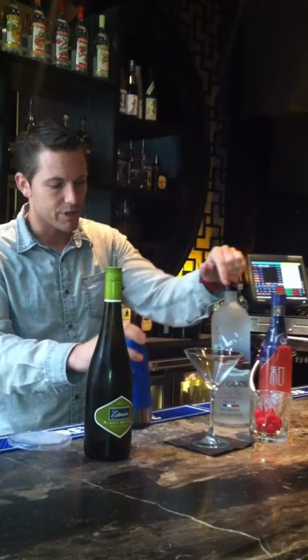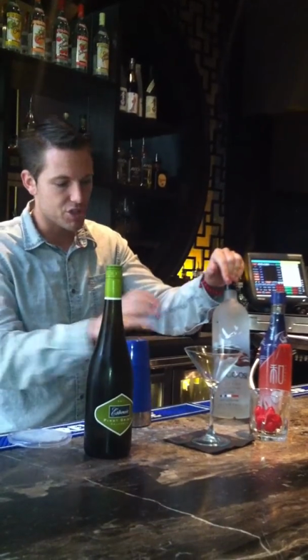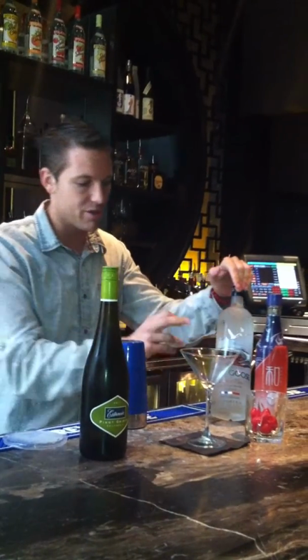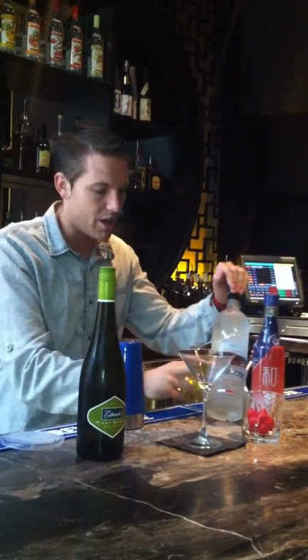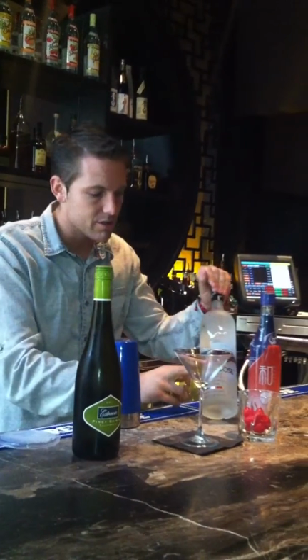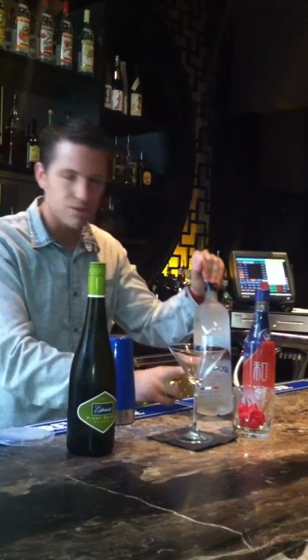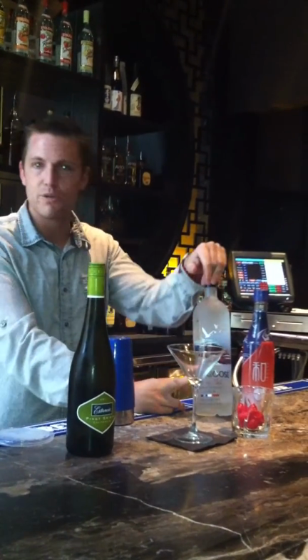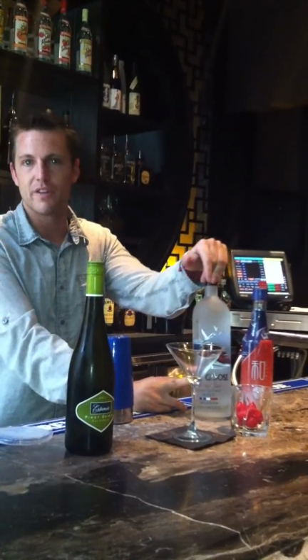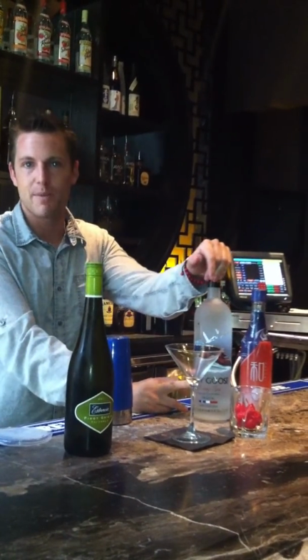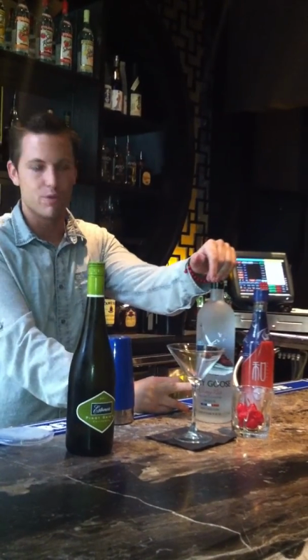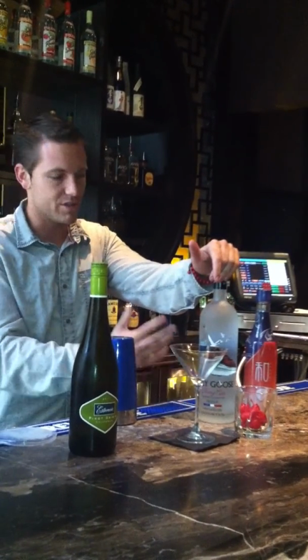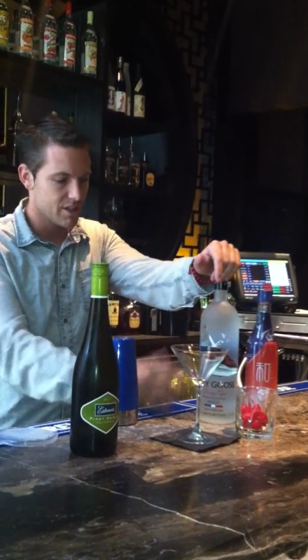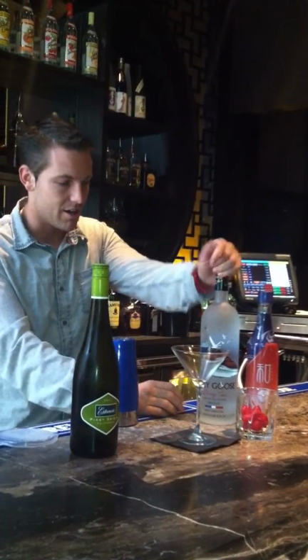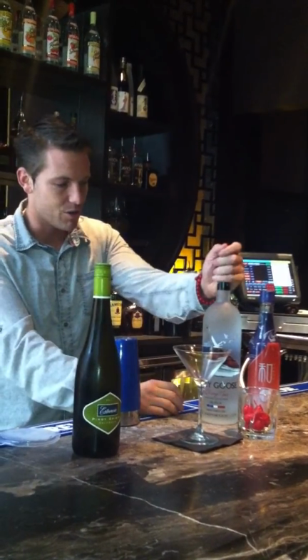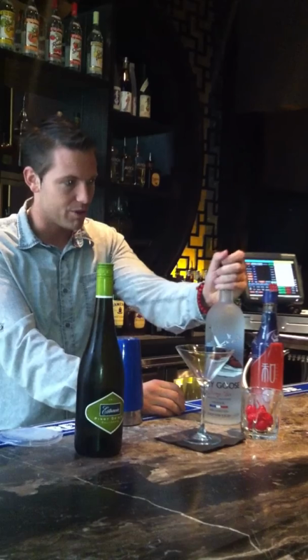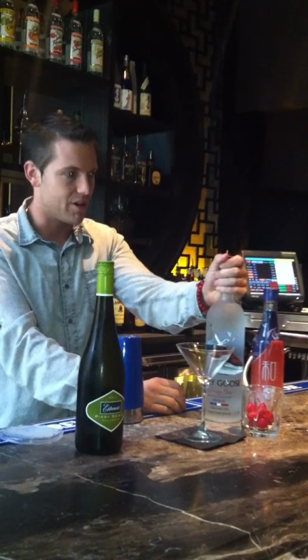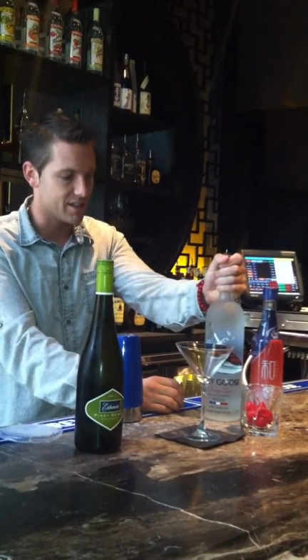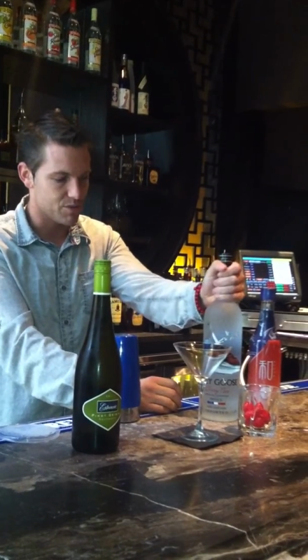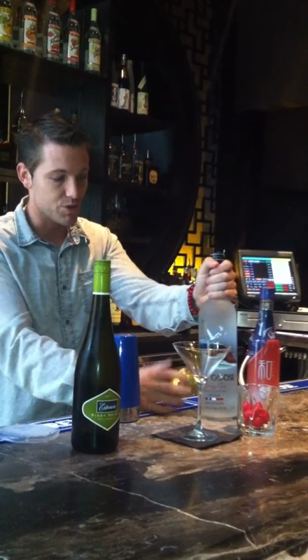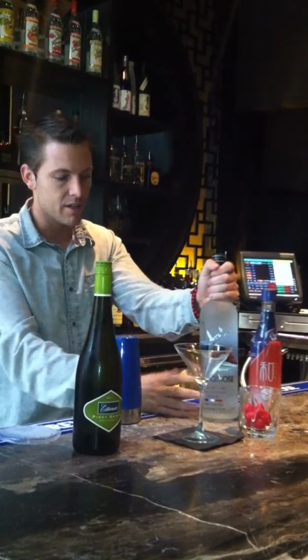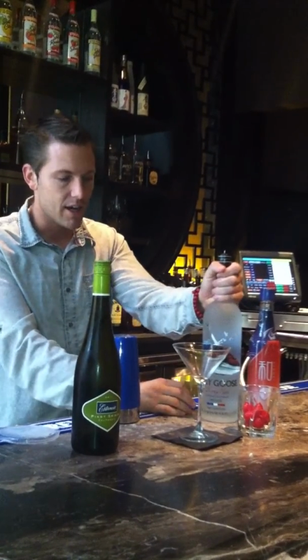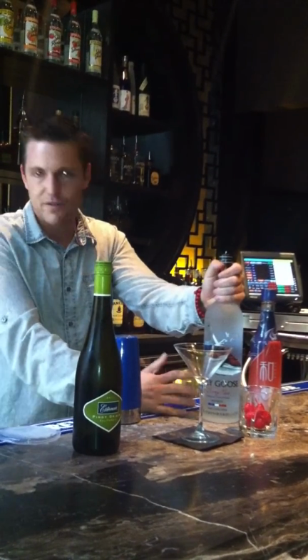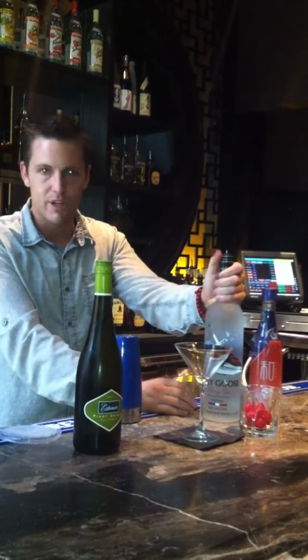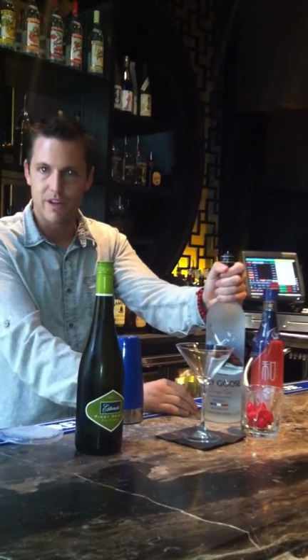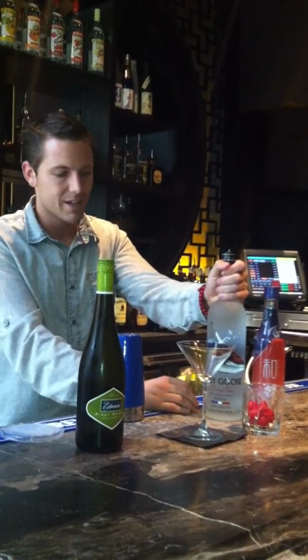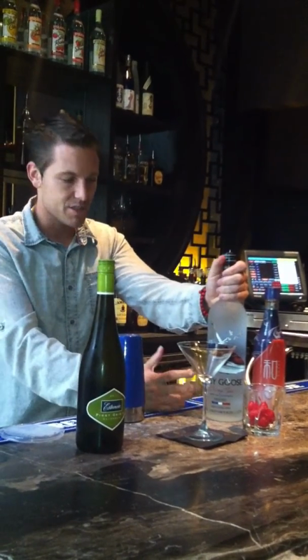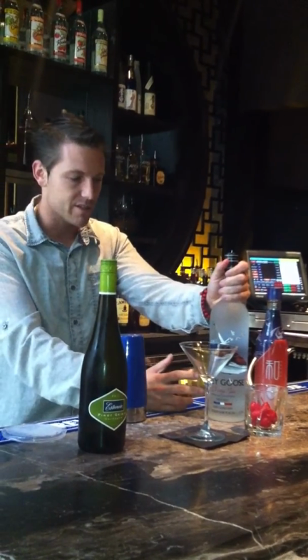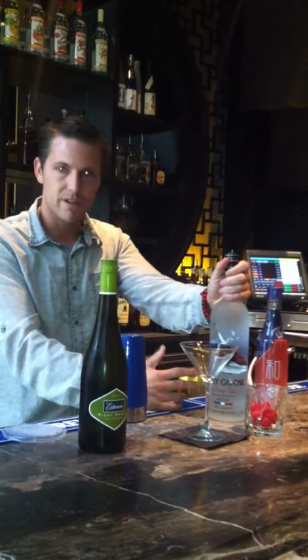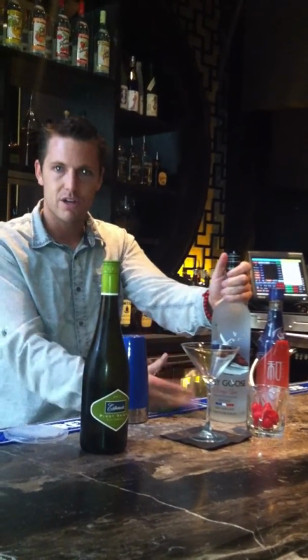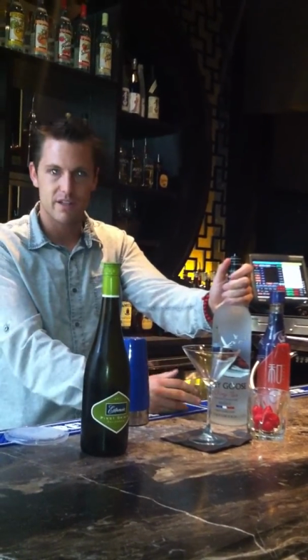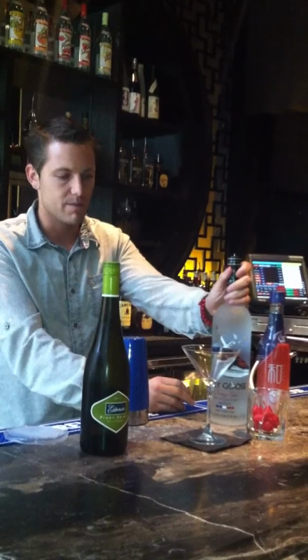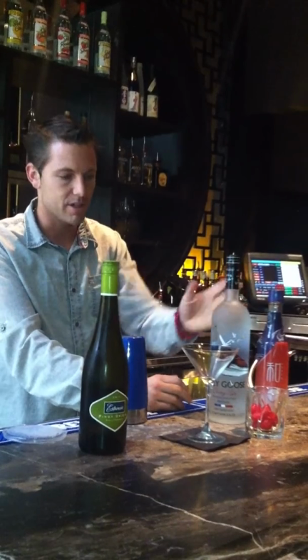Grey Goose Cherry Noir, their newest flavor, just came out. We wanted to incorporate it into one of our cocktails — just fun playing with that. It's not as sweet as some of the other cherry vodkas out on the market.